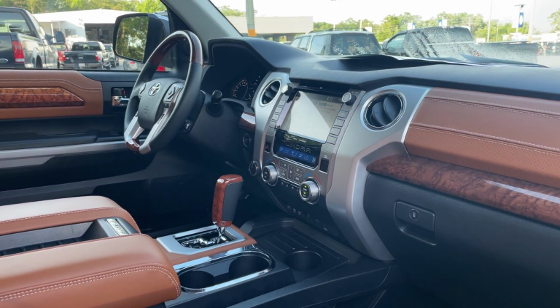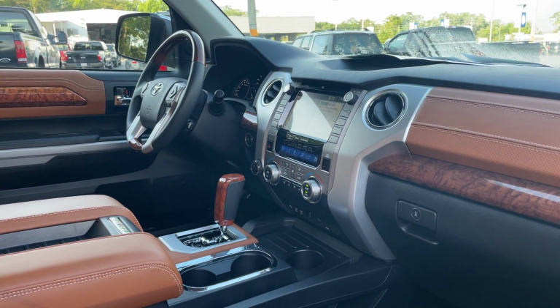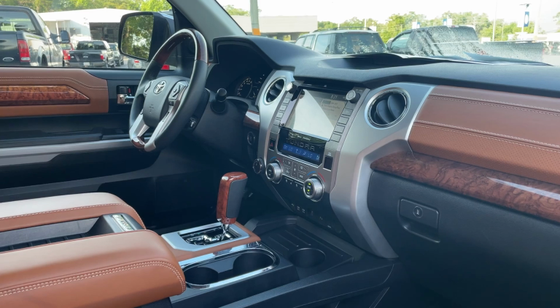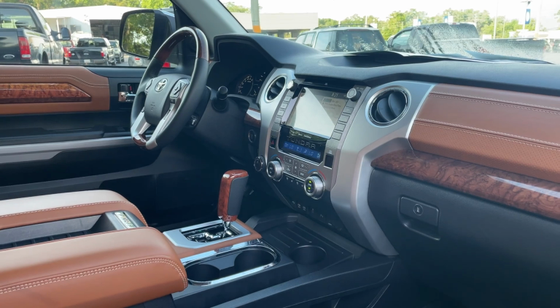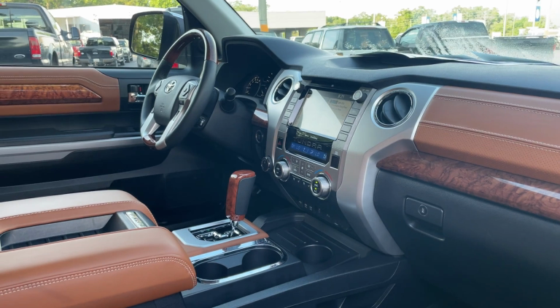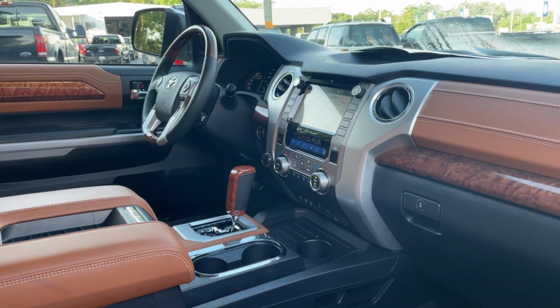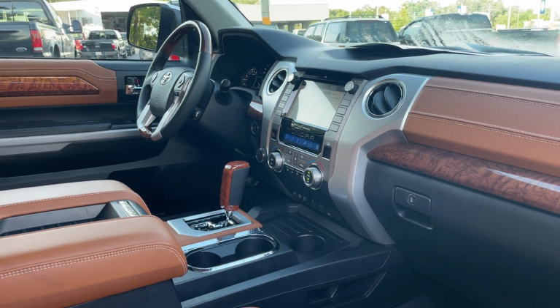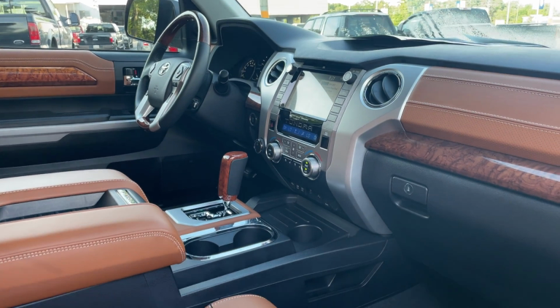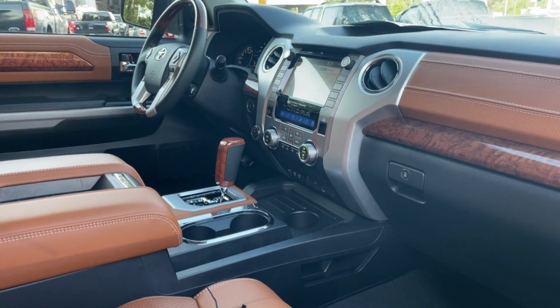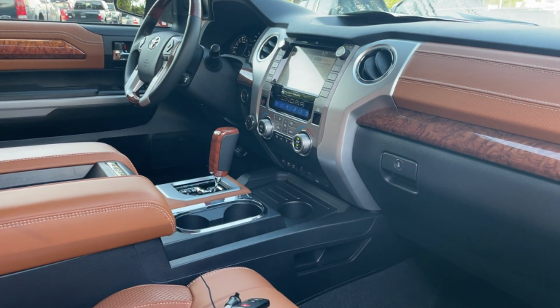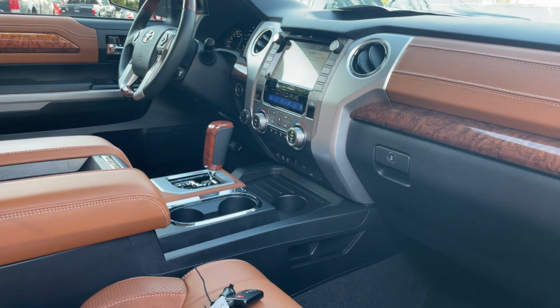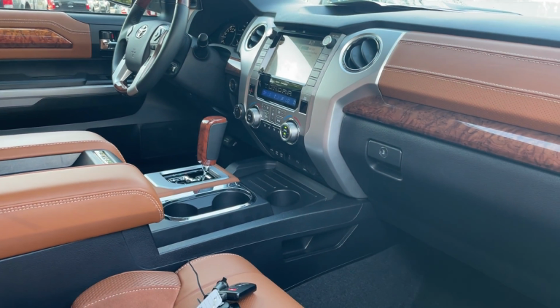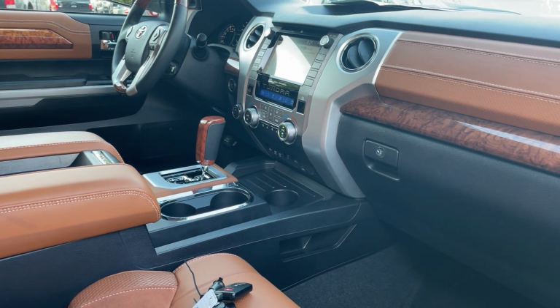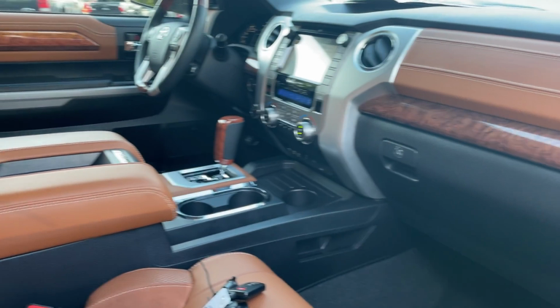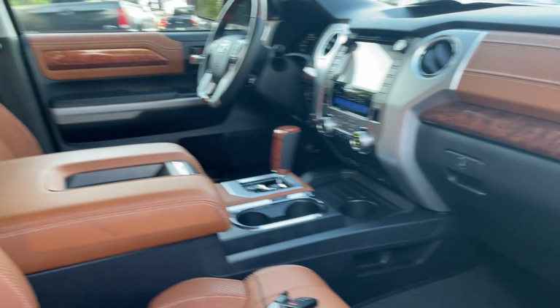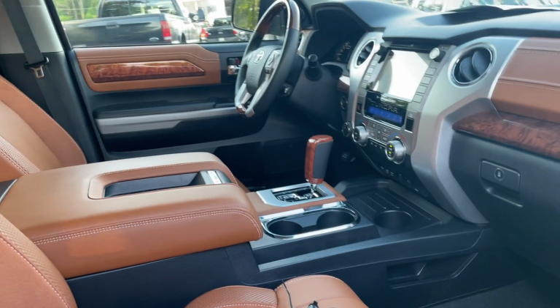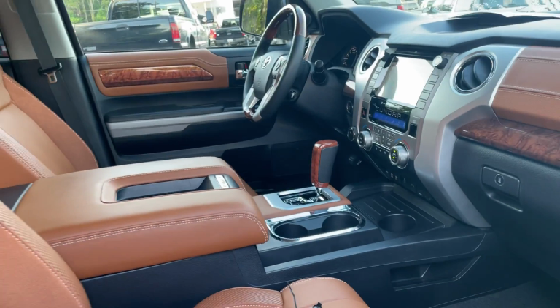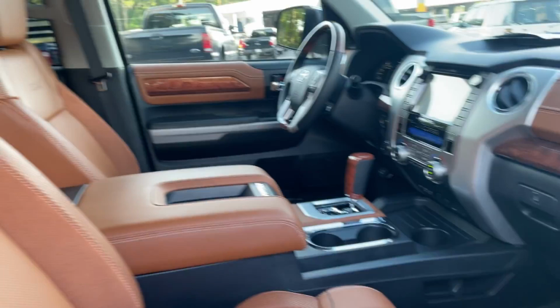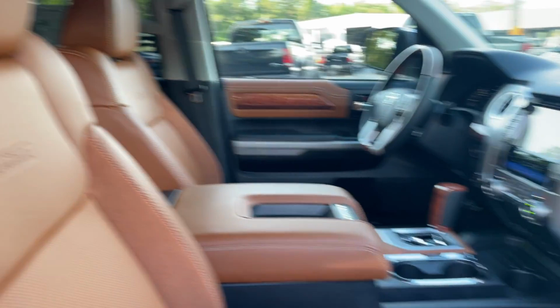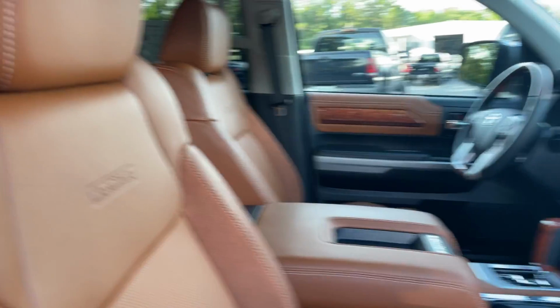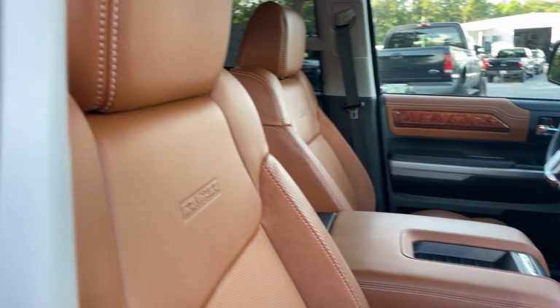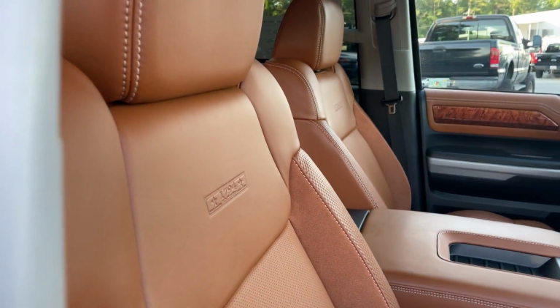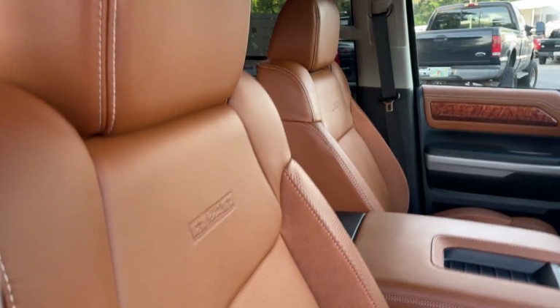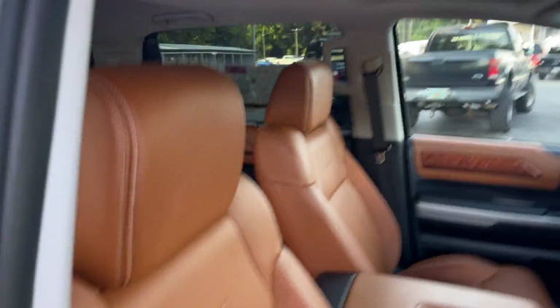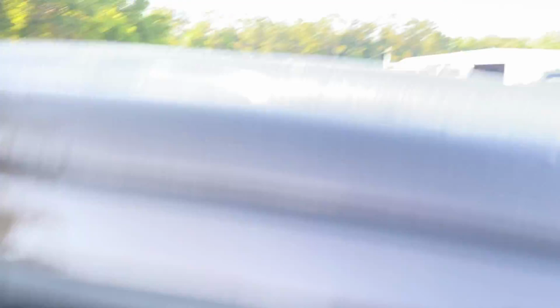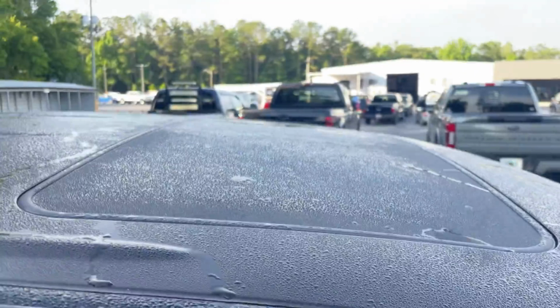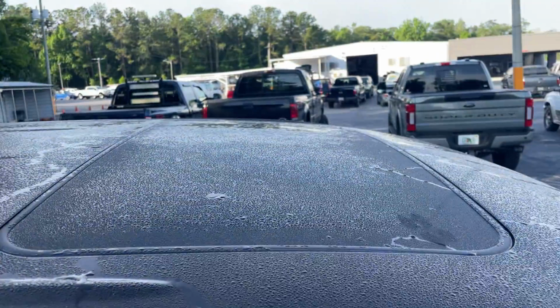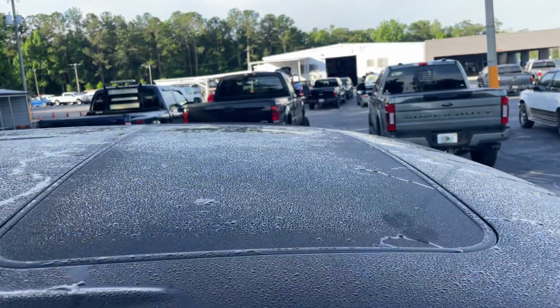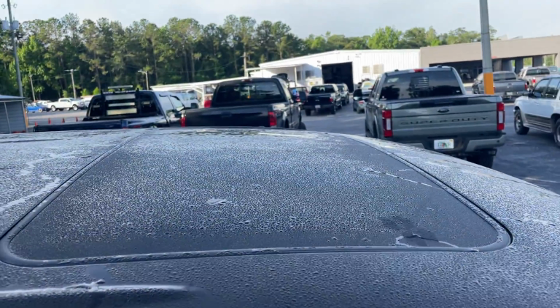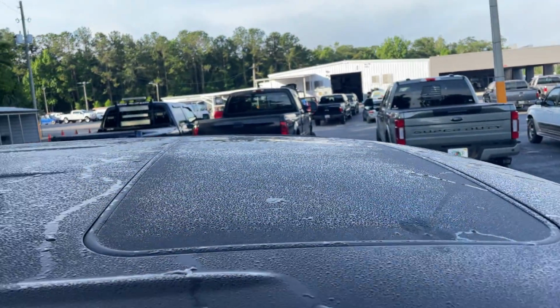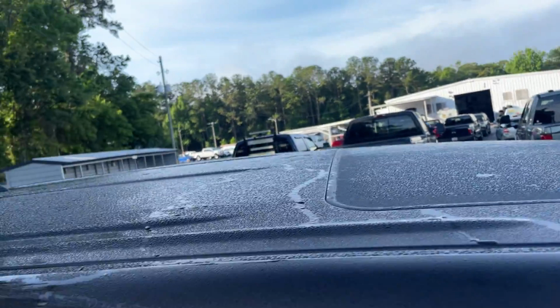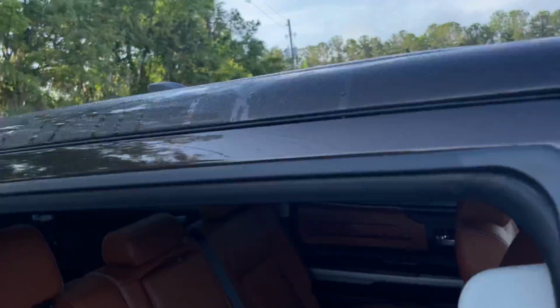Heated and cooled seats, traction control, USB for your phone, power moonroof.